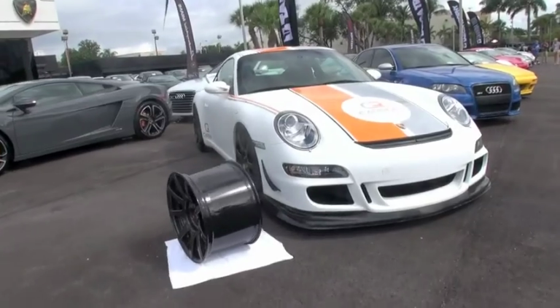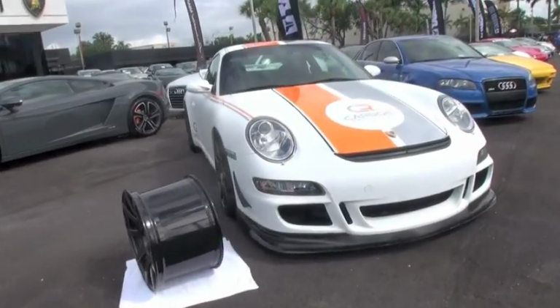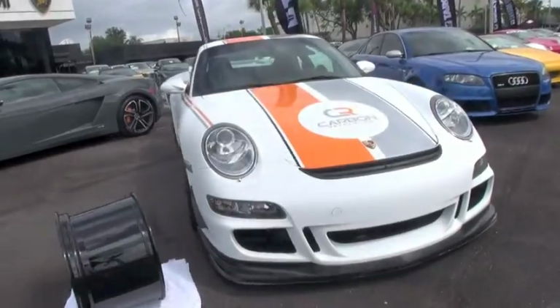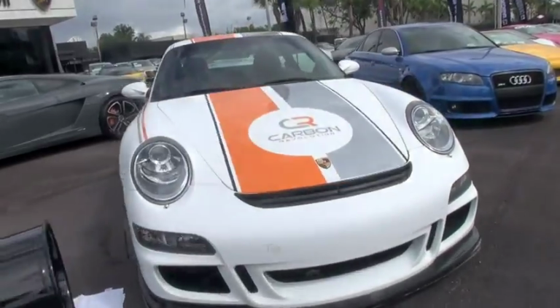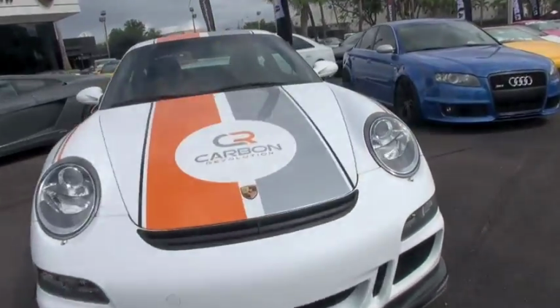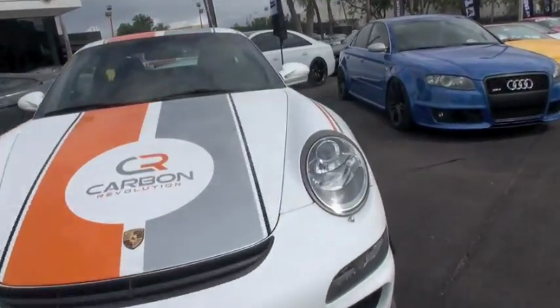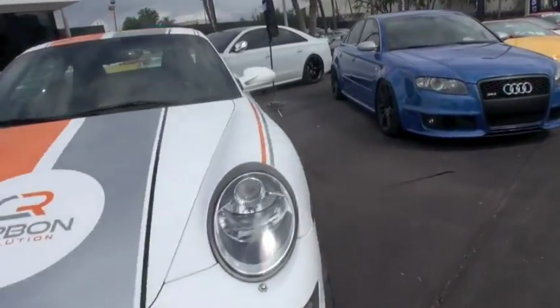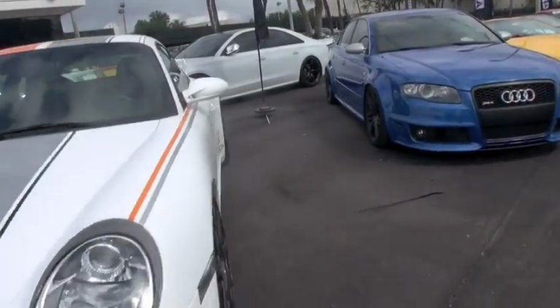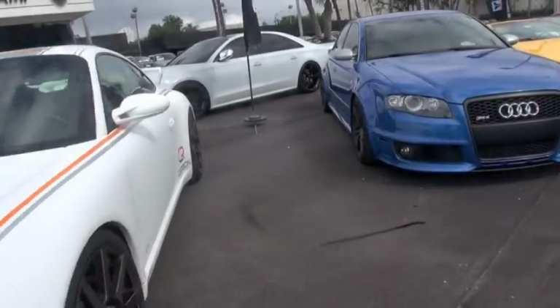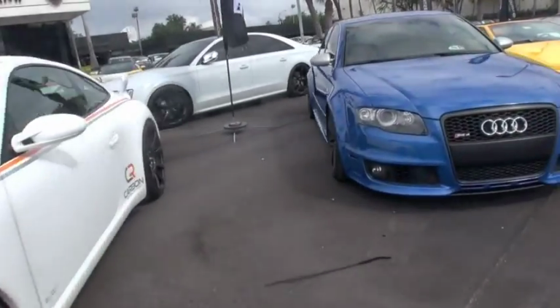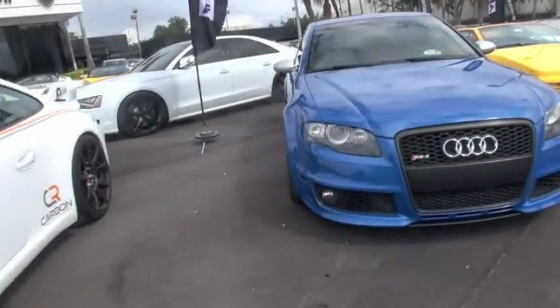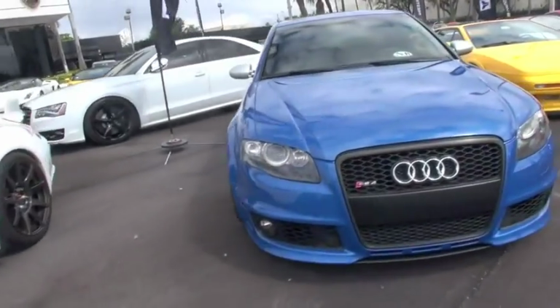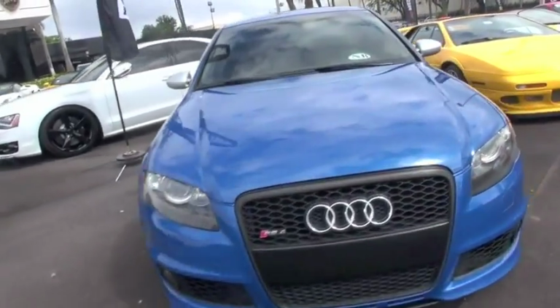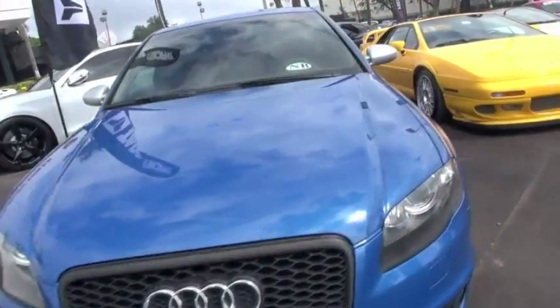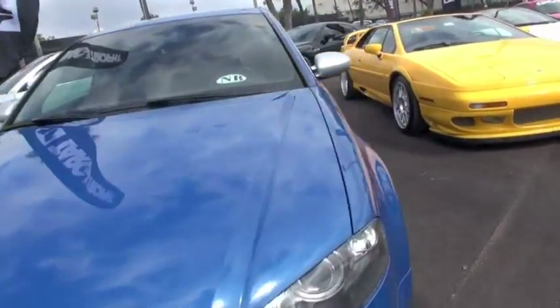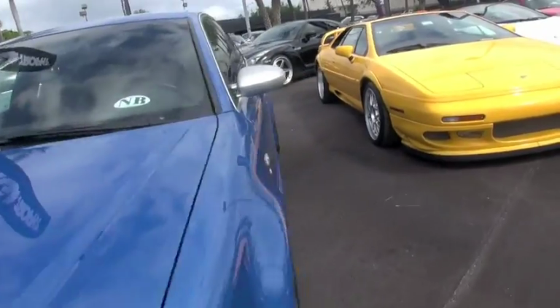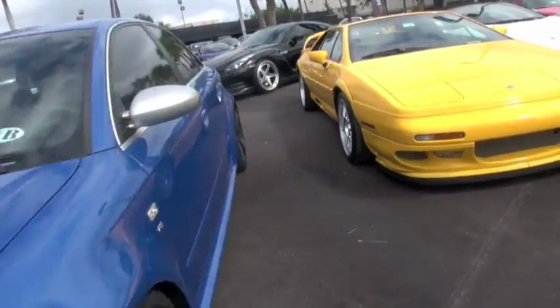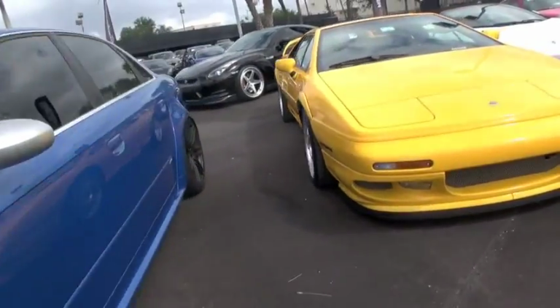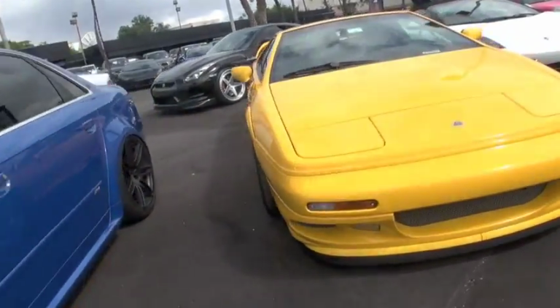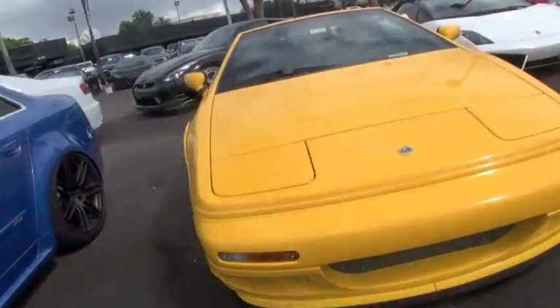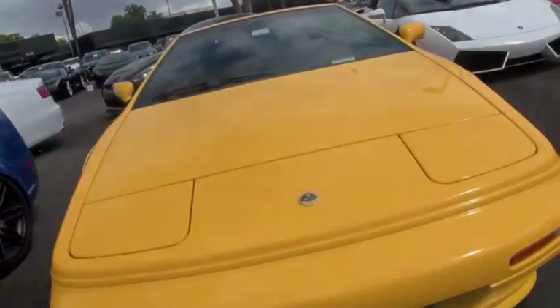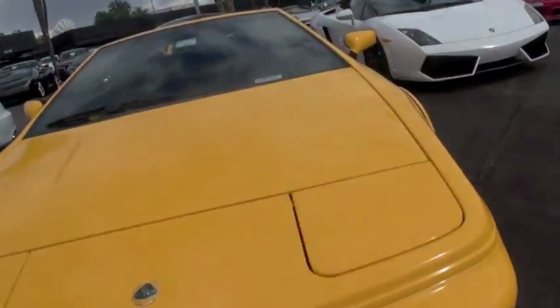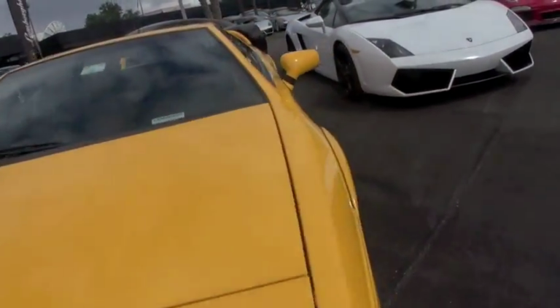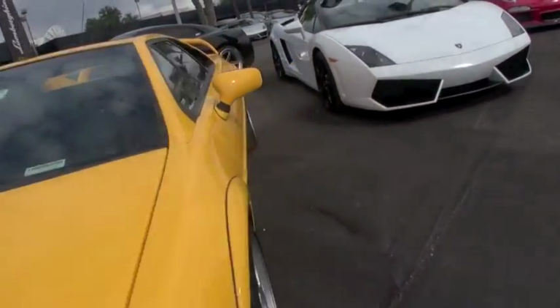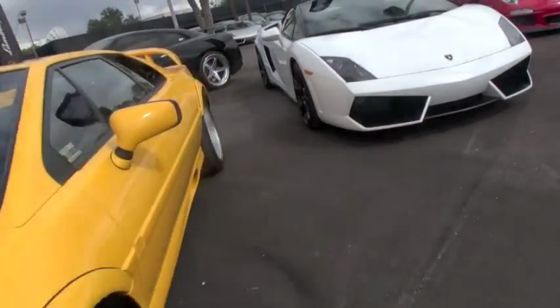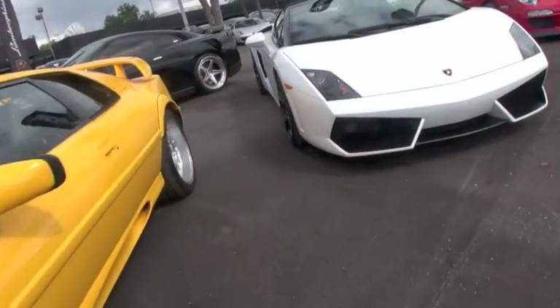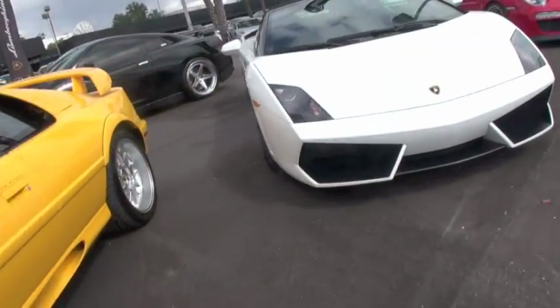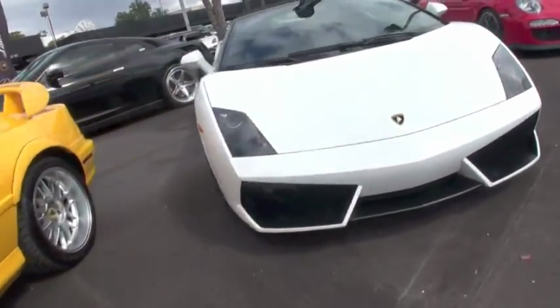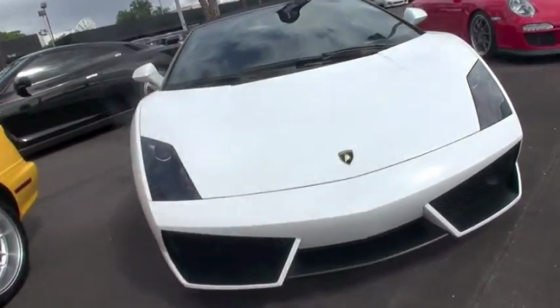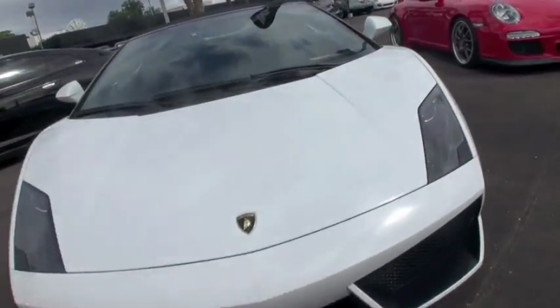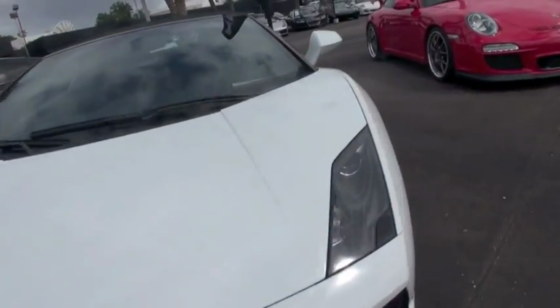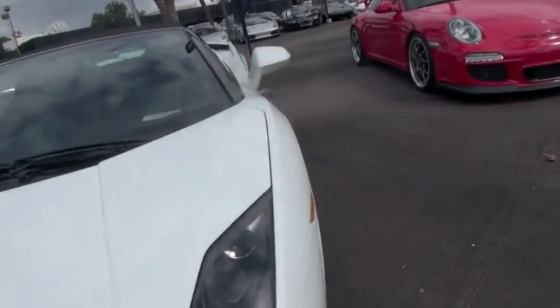We're here basically to show all these high net worth exotic car owners our carbon fiber wheels that fit Porsches, Ferraris, Lamborghinis, Audi R8s, and McLaren MD4s.